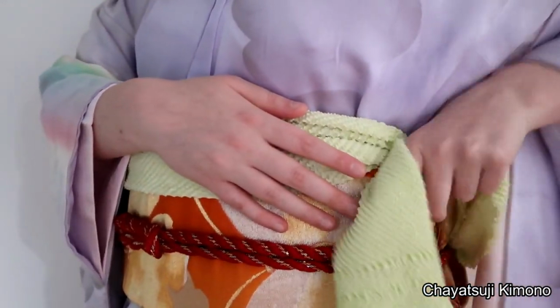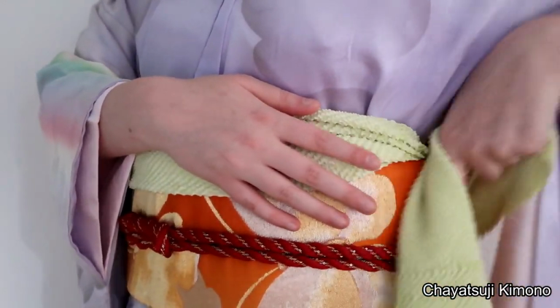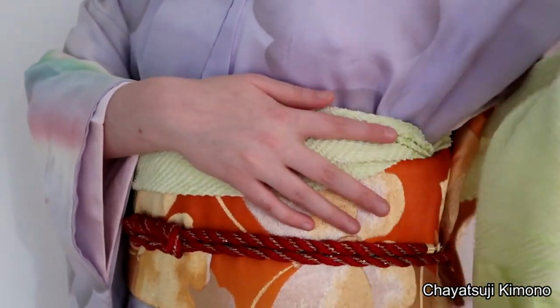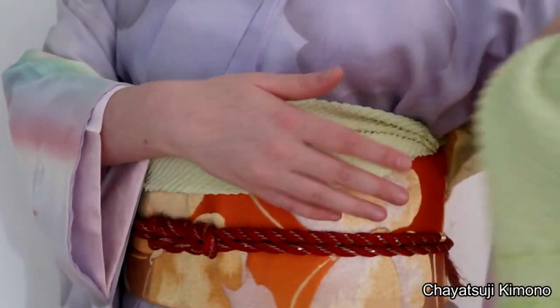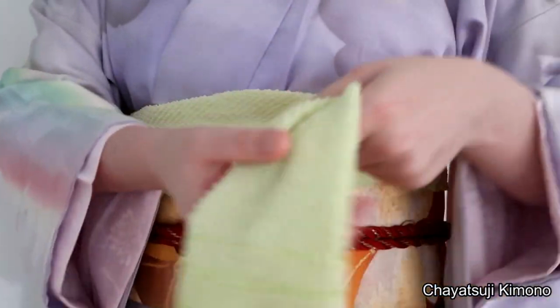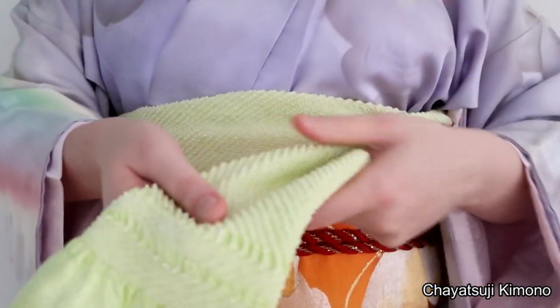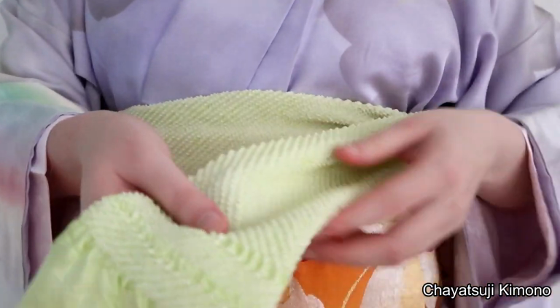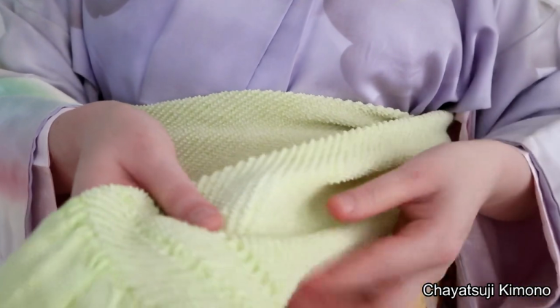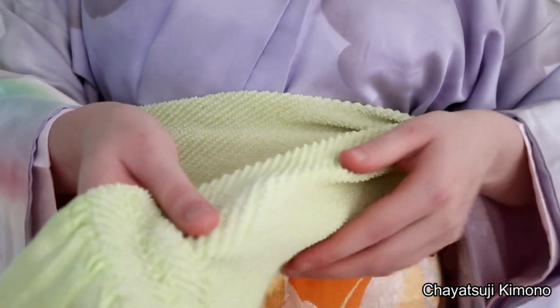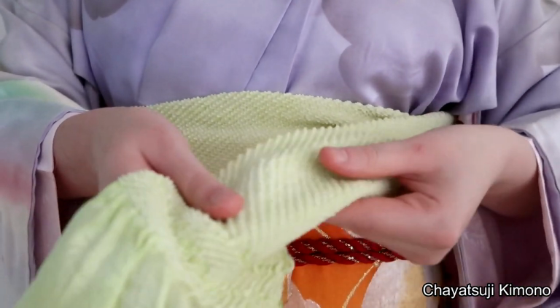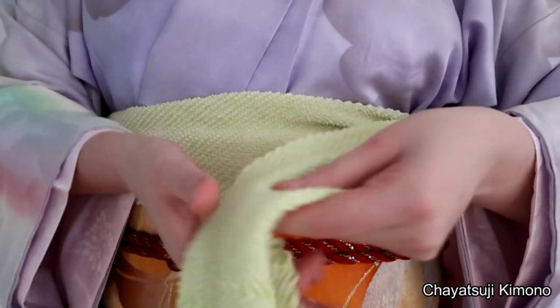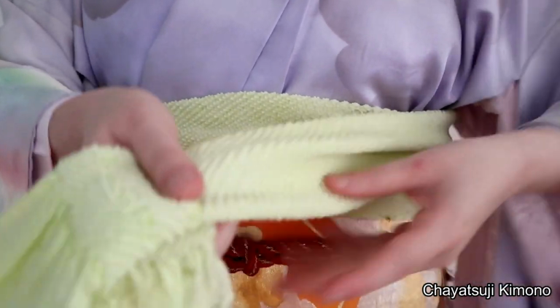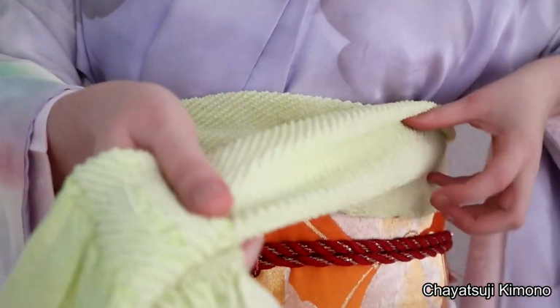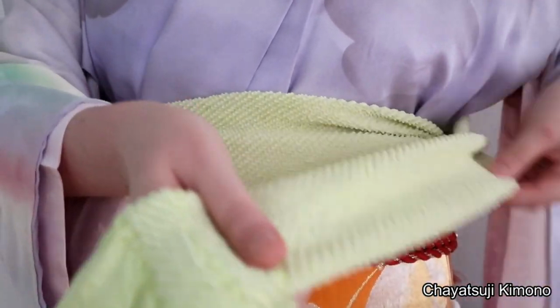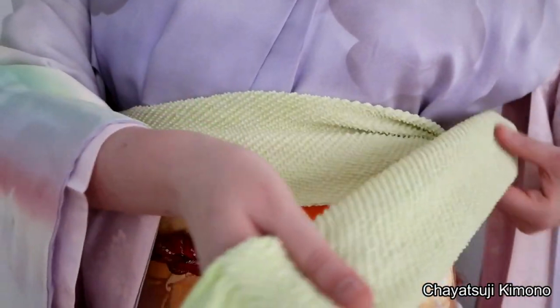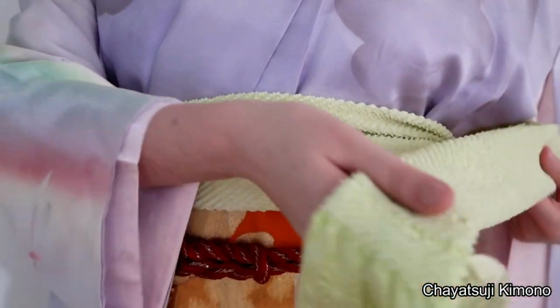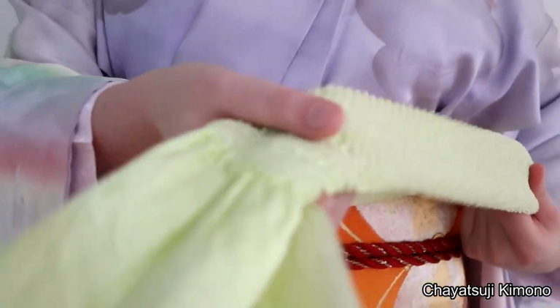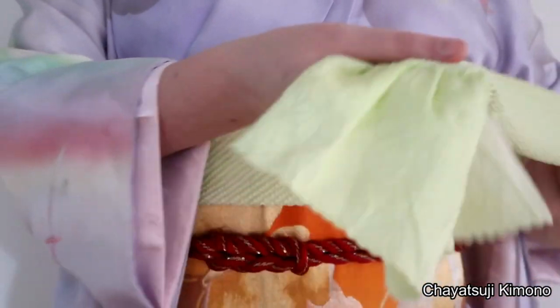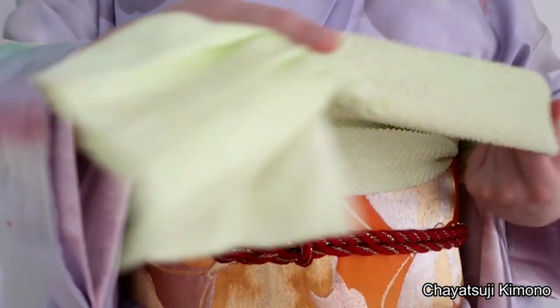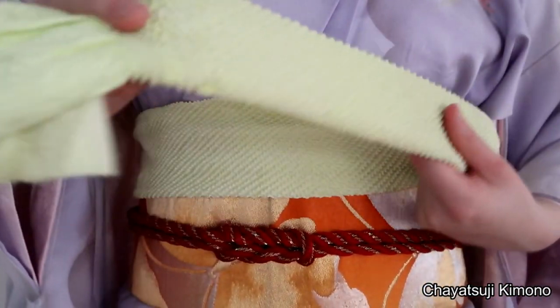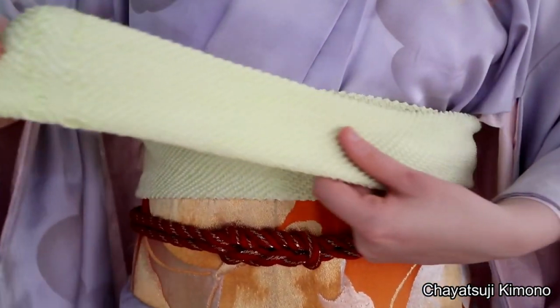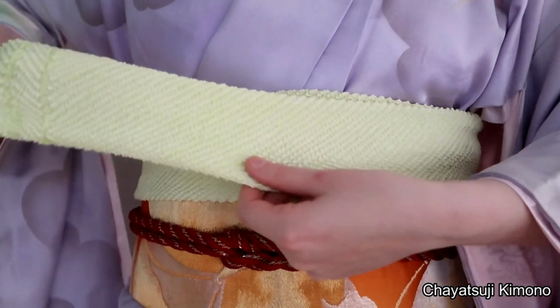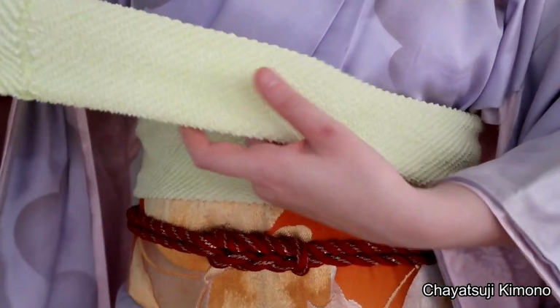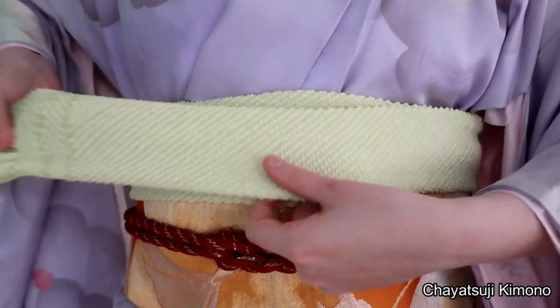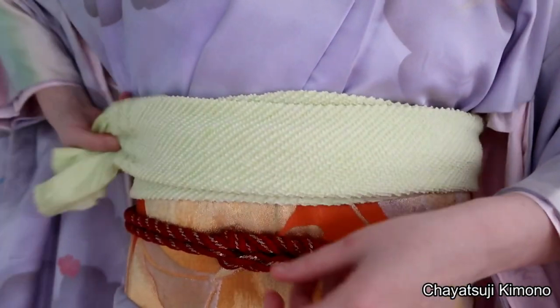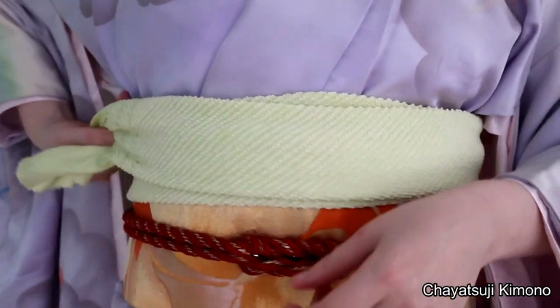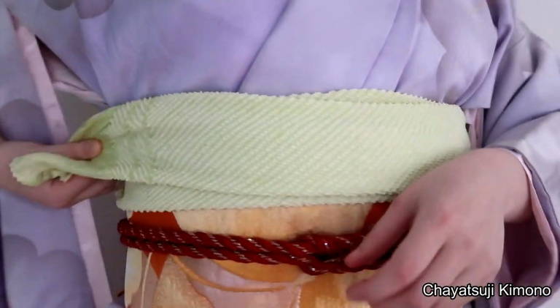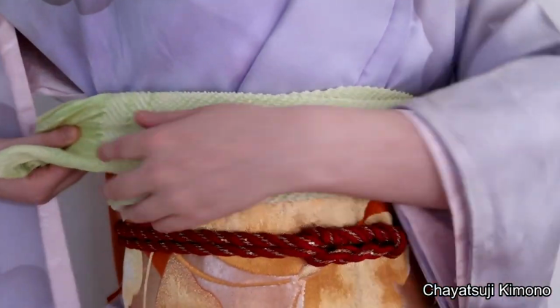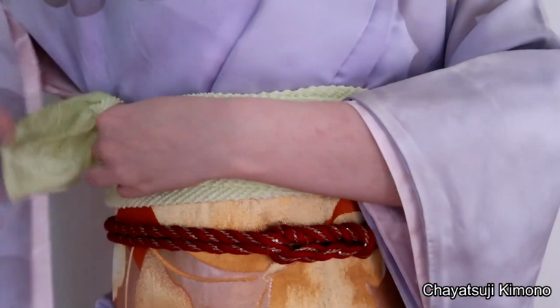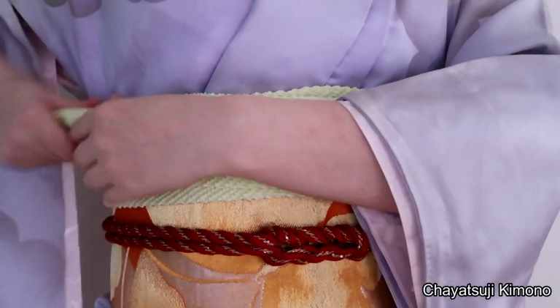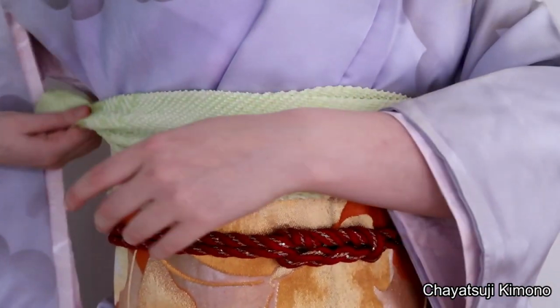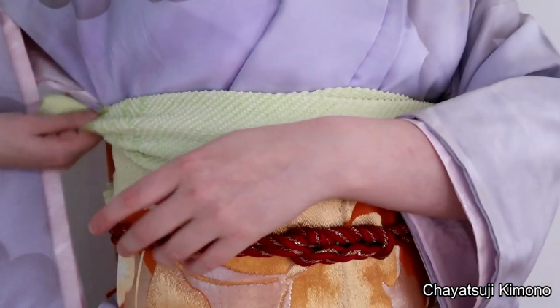Tuck it in. Then the left — it also goes all the way across. And then you tuck it in.